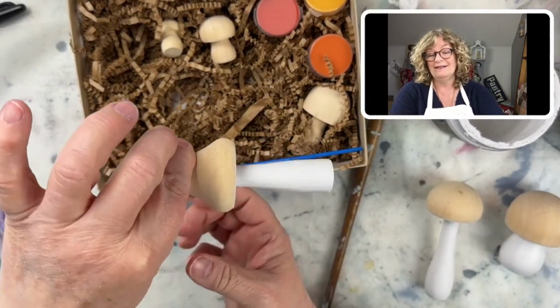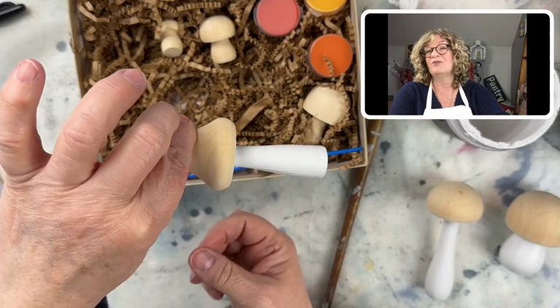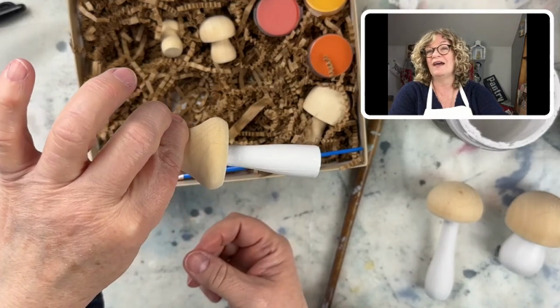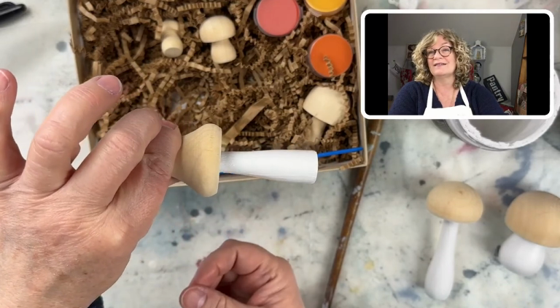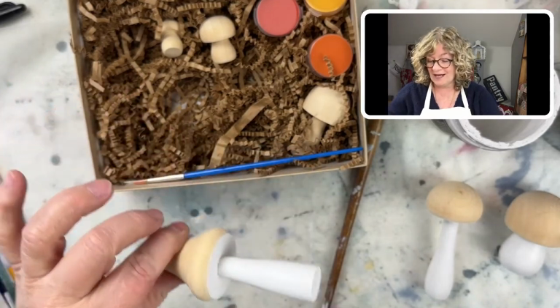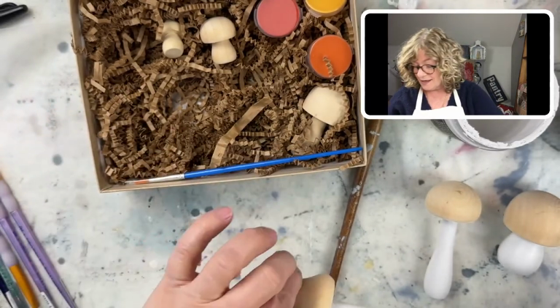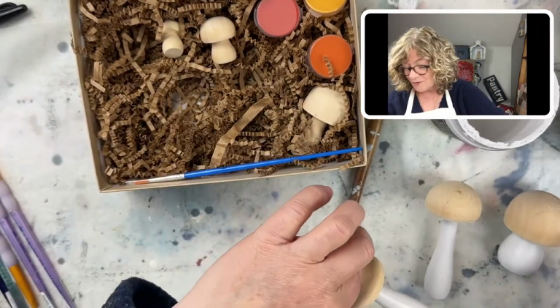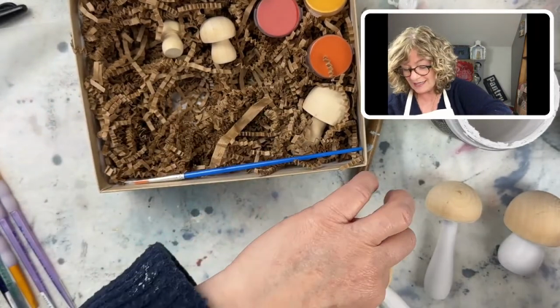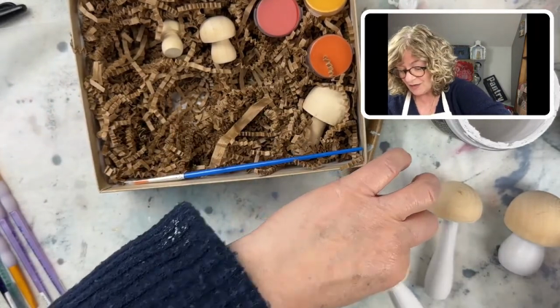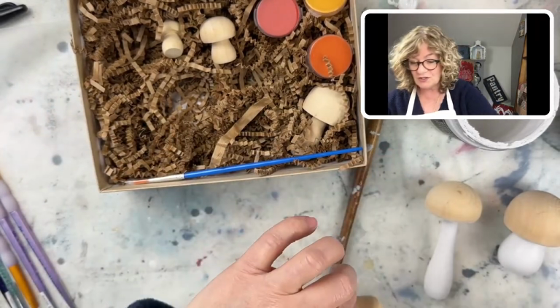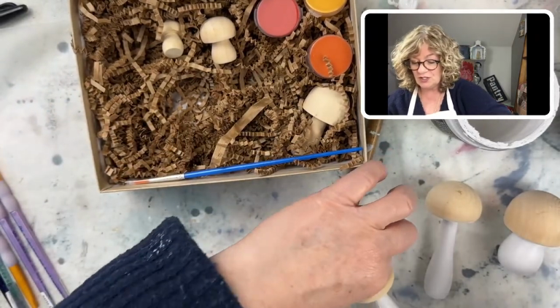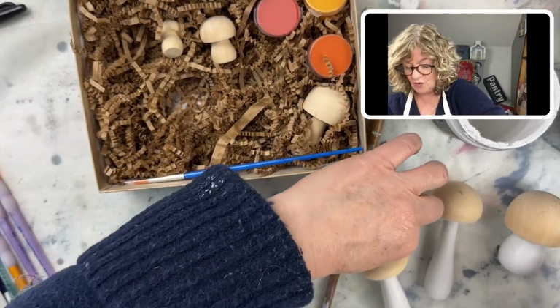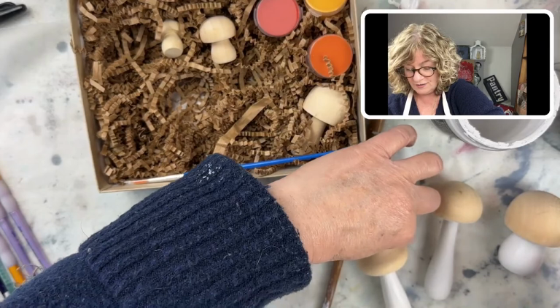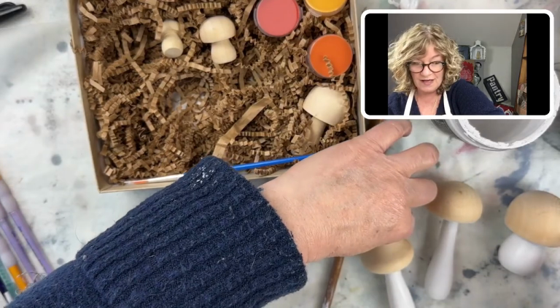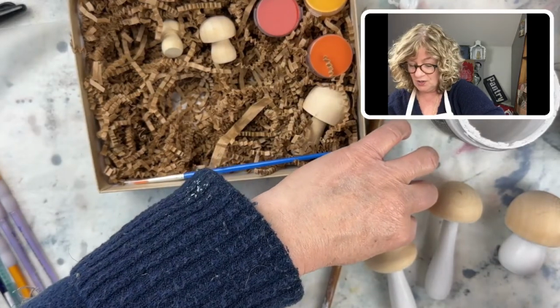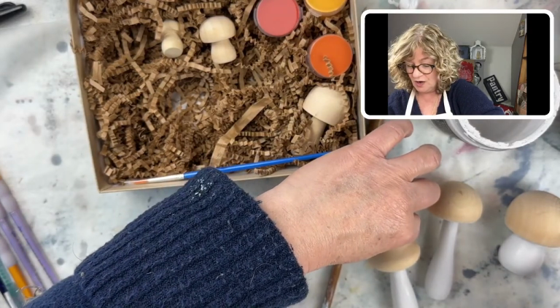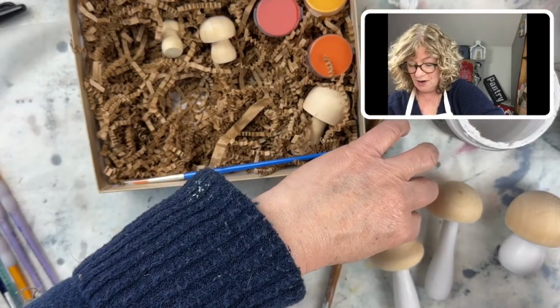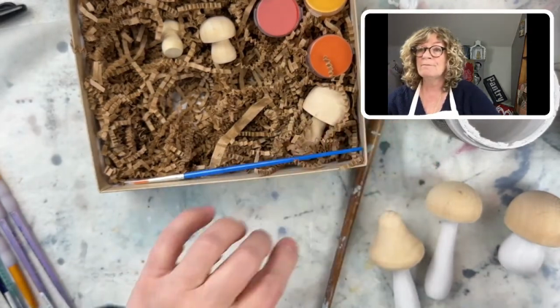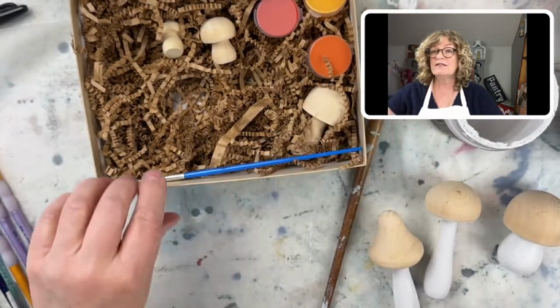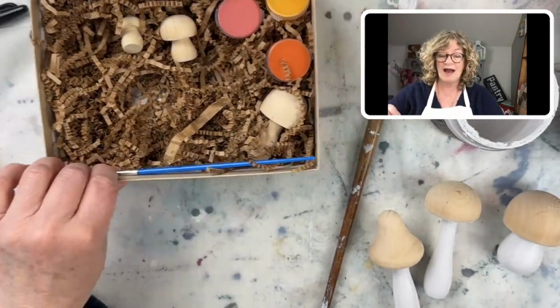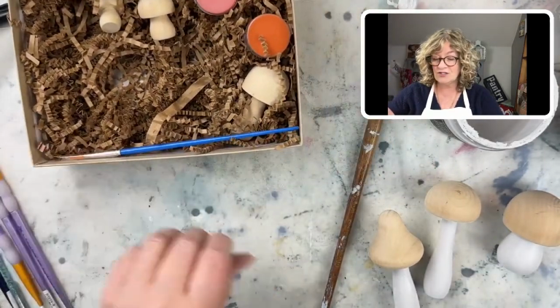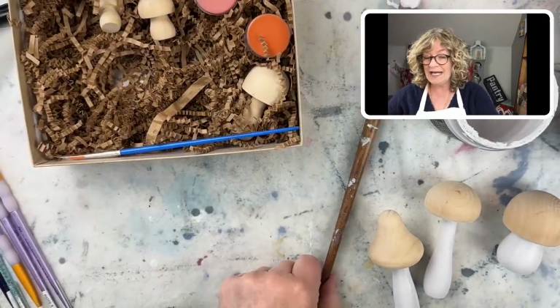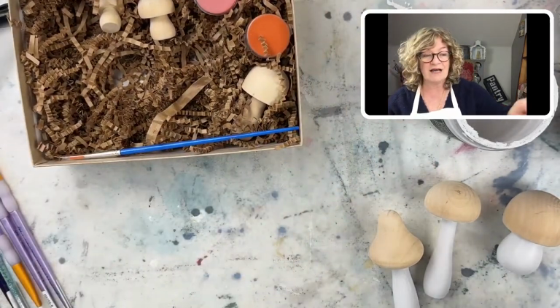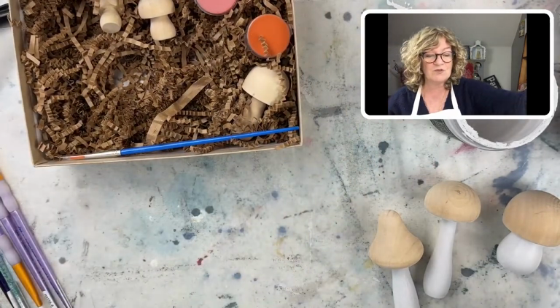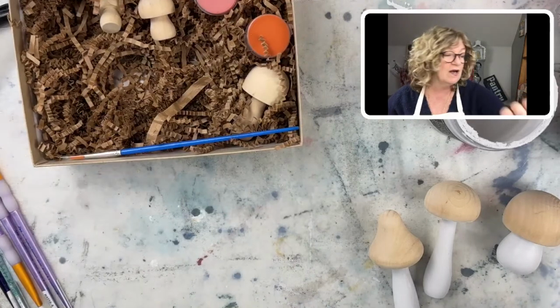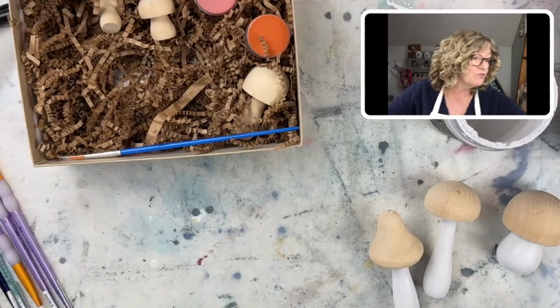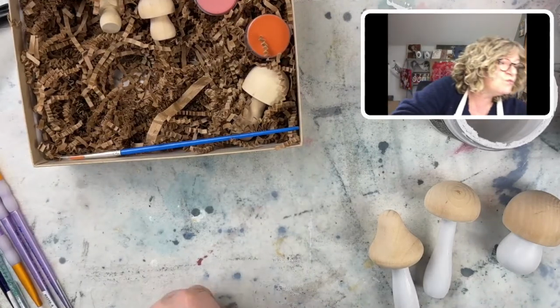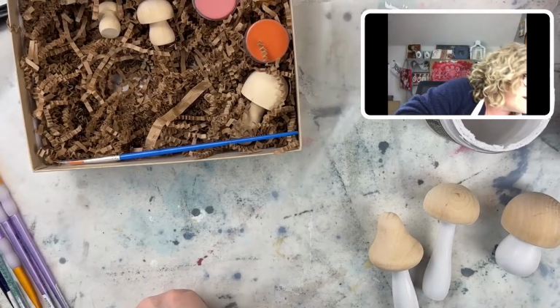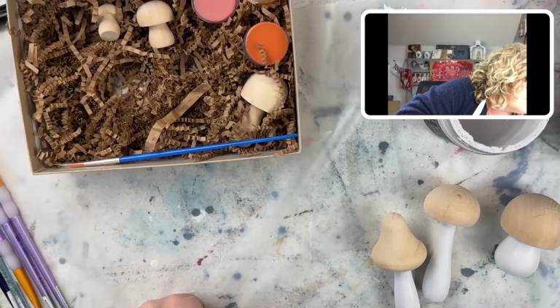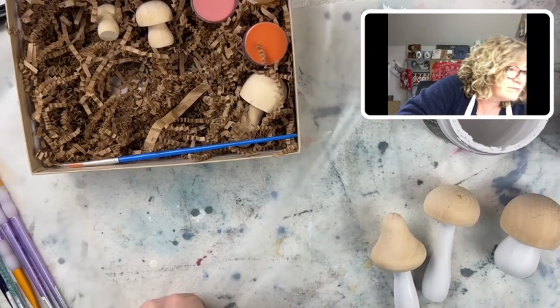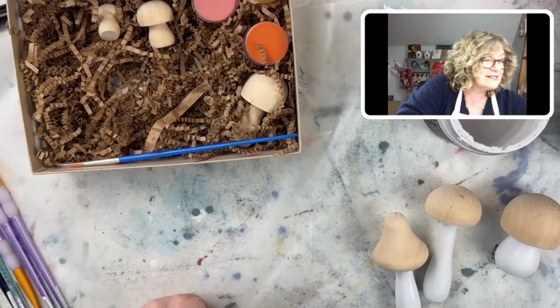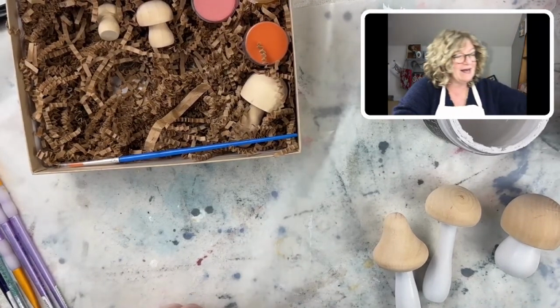Look at this one — look at how cute that is! So I think what I'm going to do is just dry these real fast with a blow dryer so that I can paint the tops. Put your brush in water.